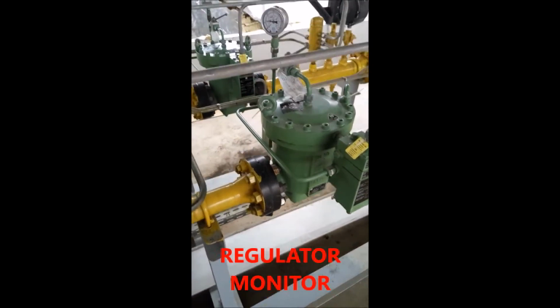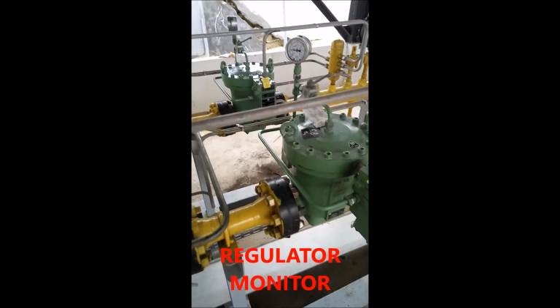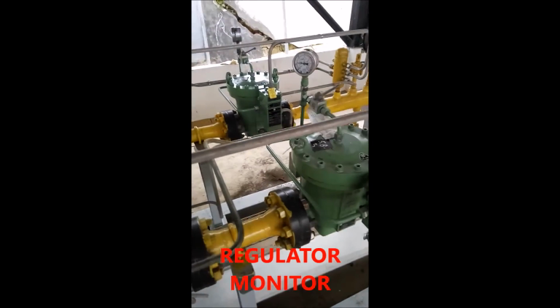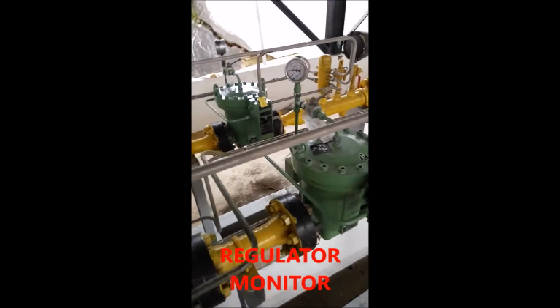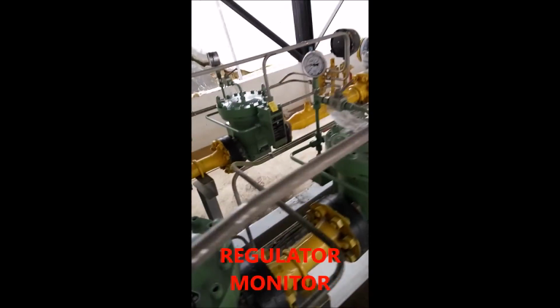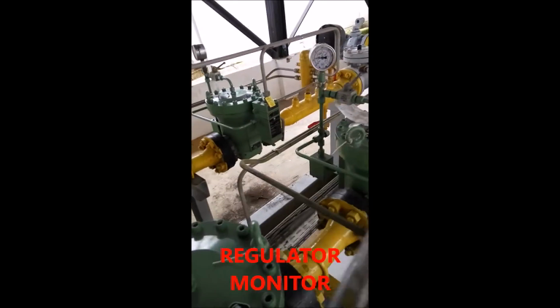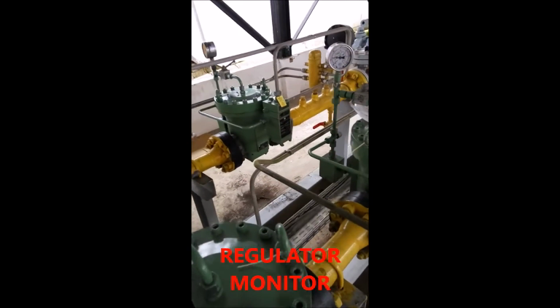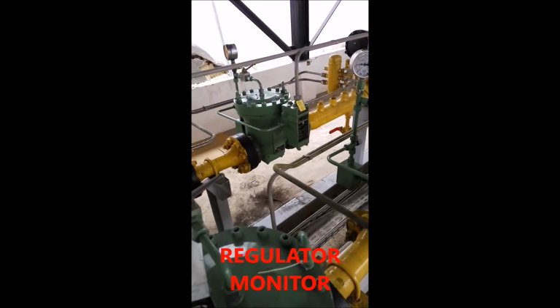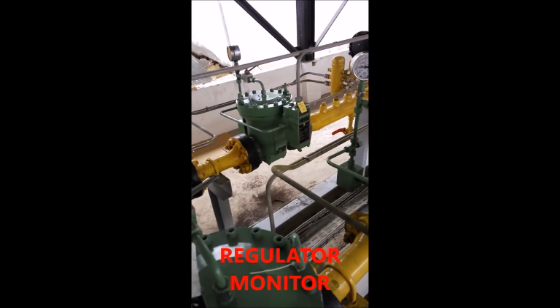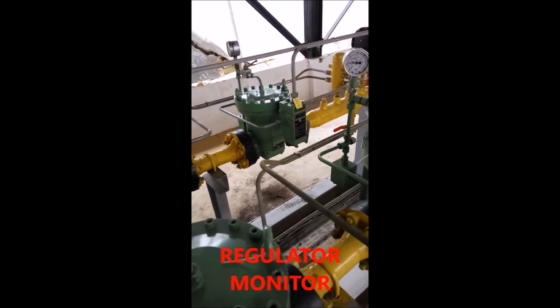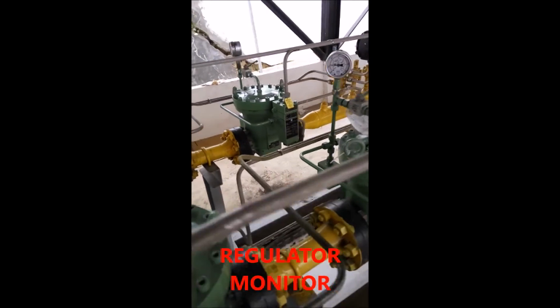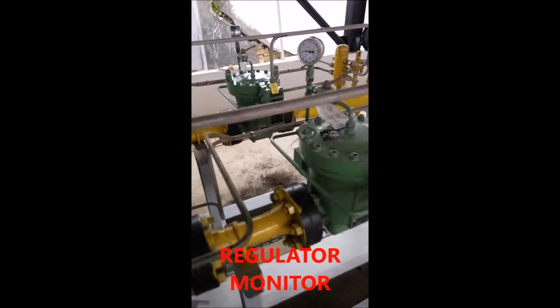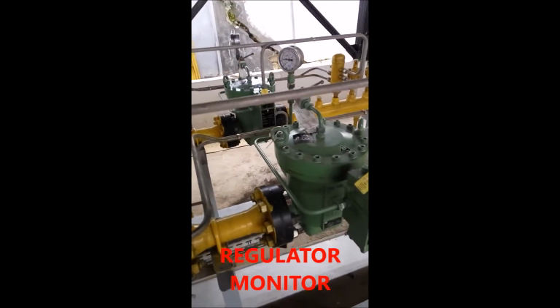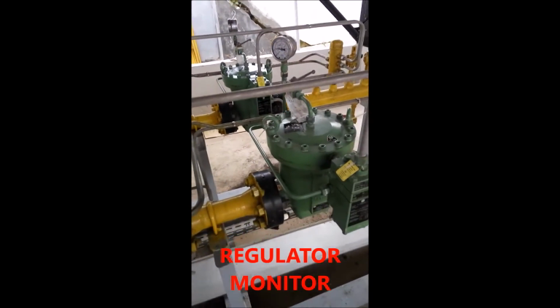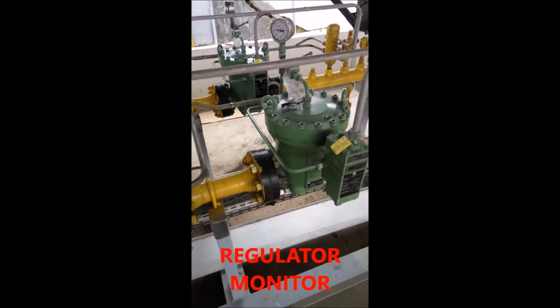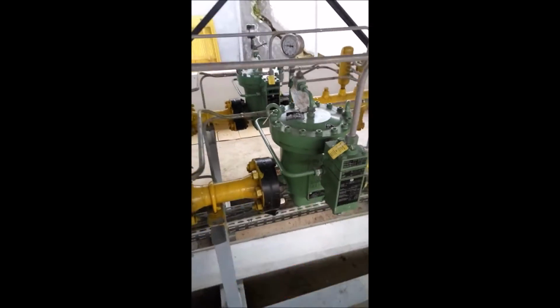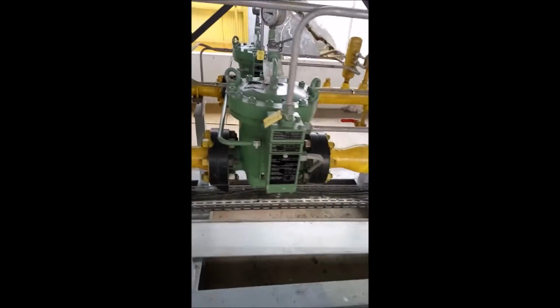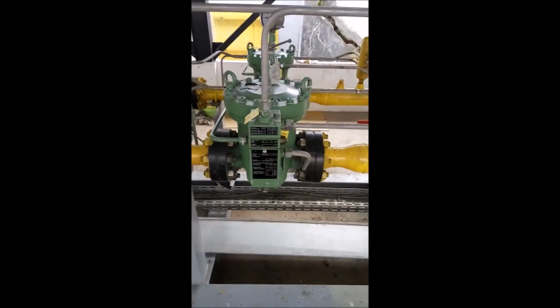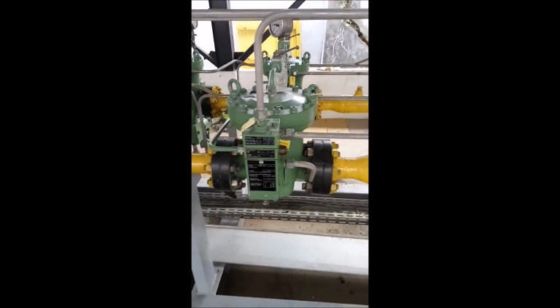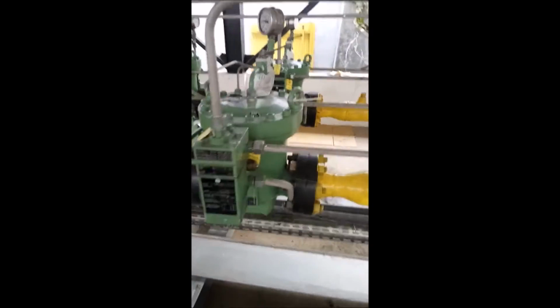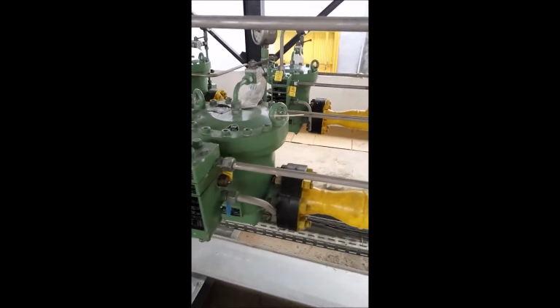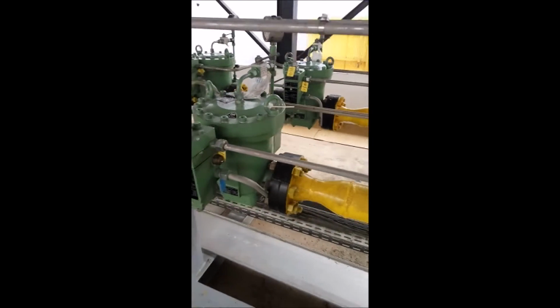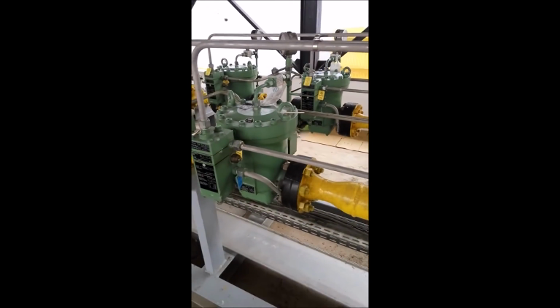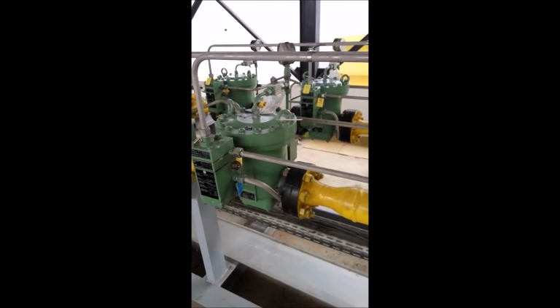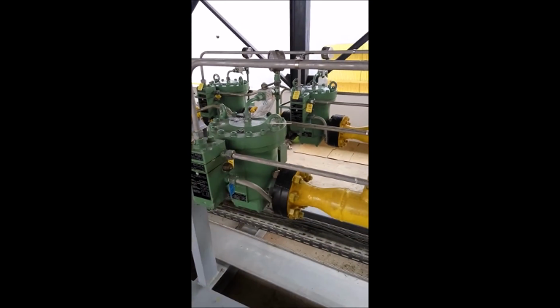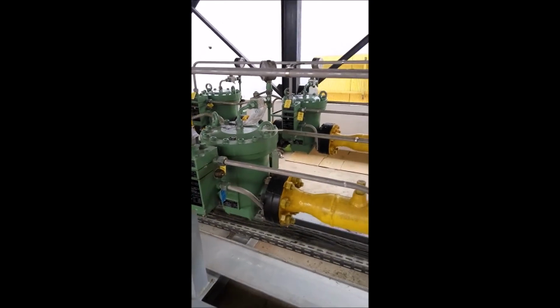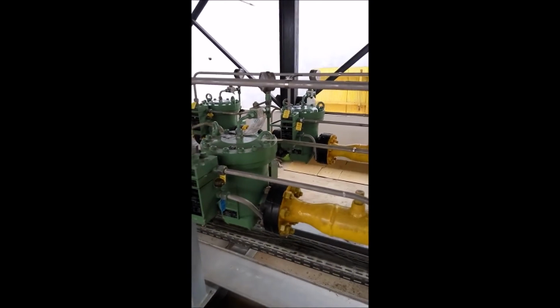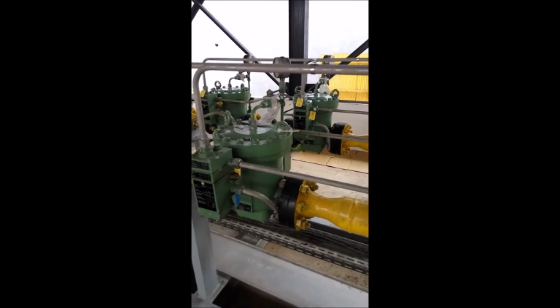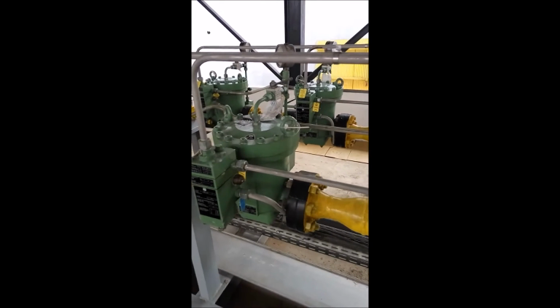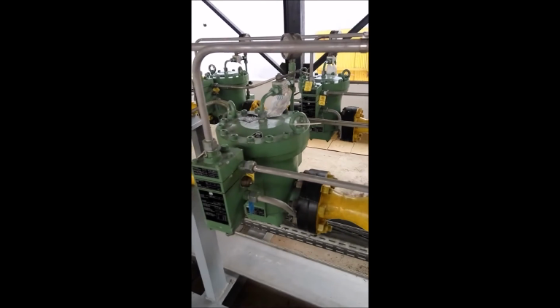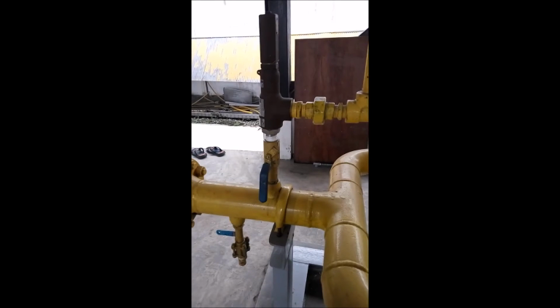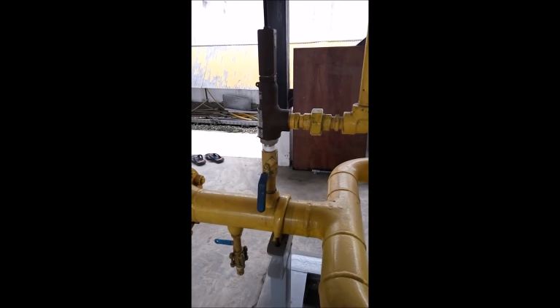5. Active regulator — sets the exit outlet pressure. 6. Regulator monitor — optional. 7. Relief valve — releases pressurized gas into the air through the vent stack.